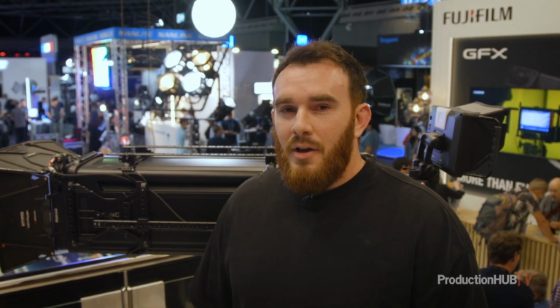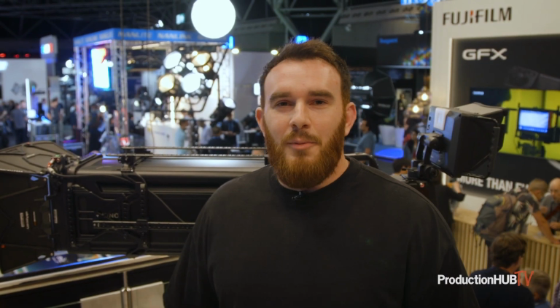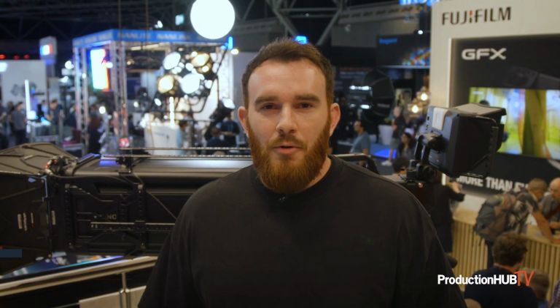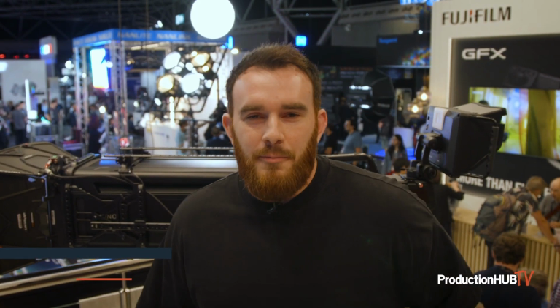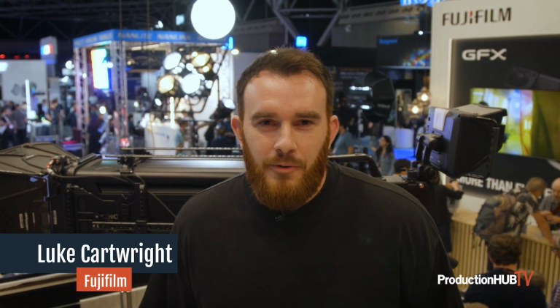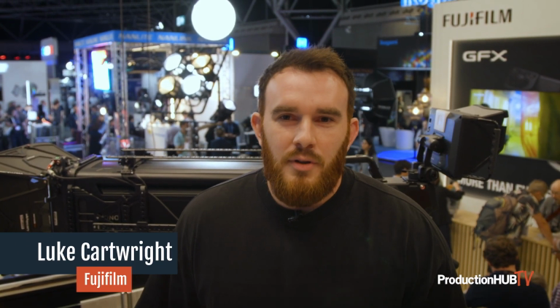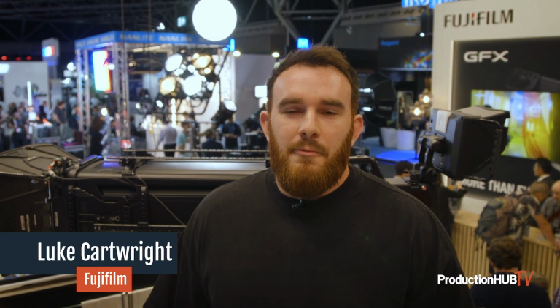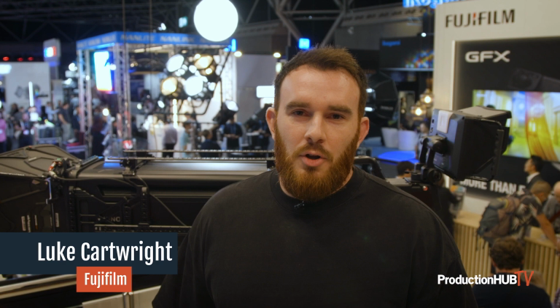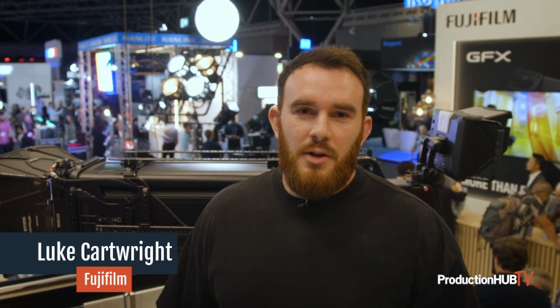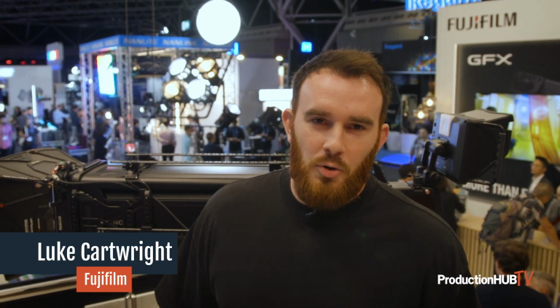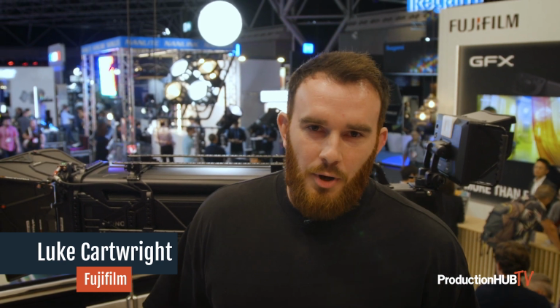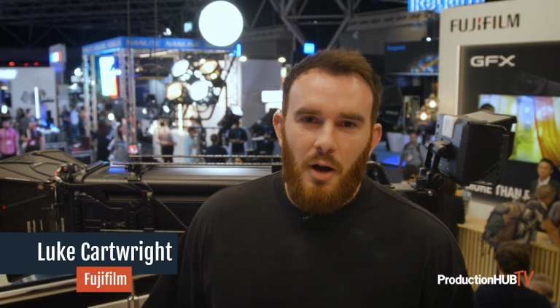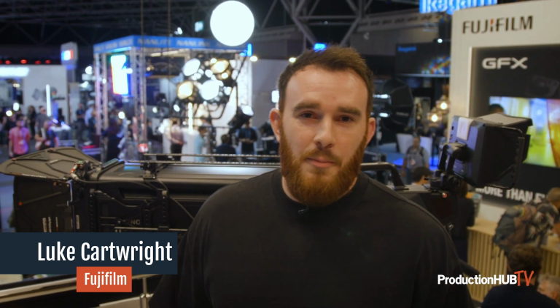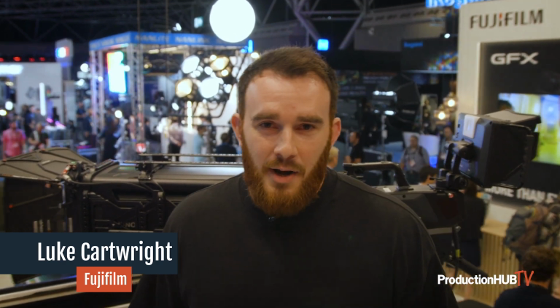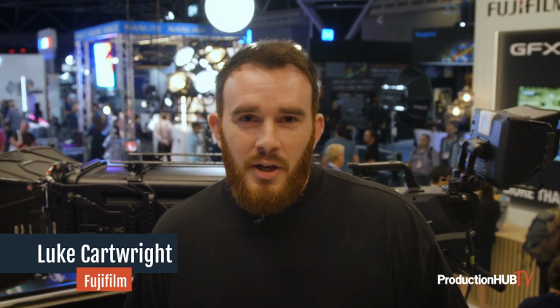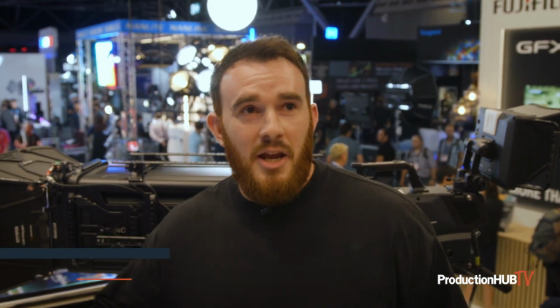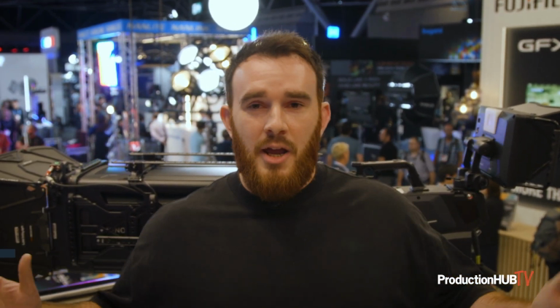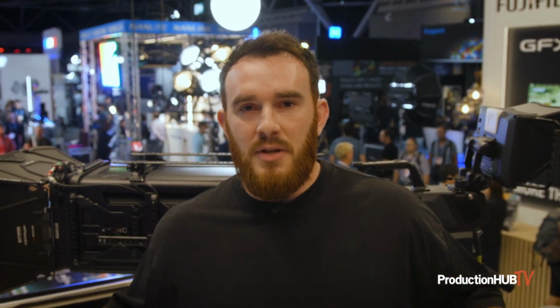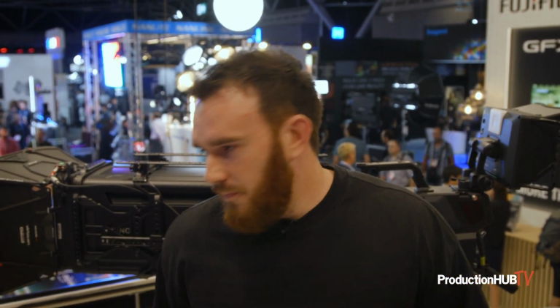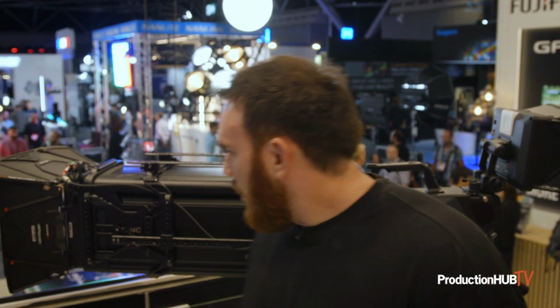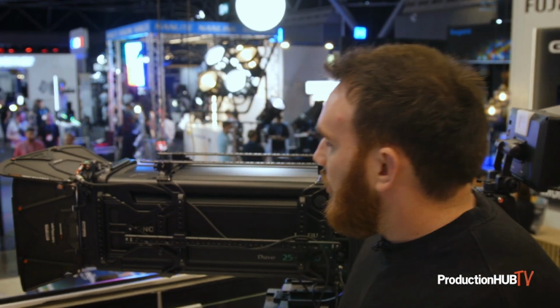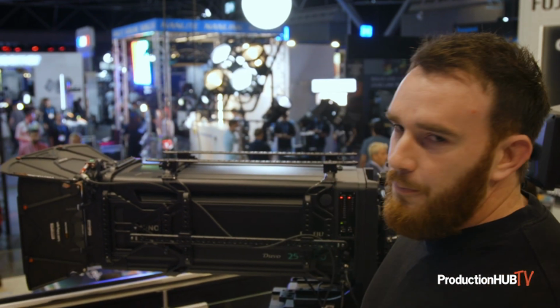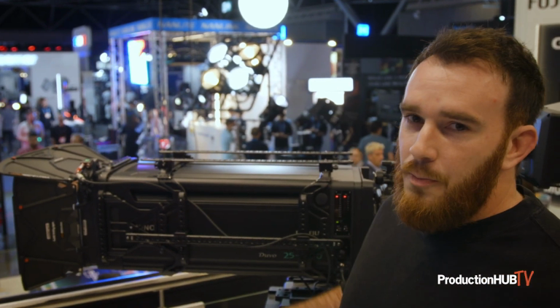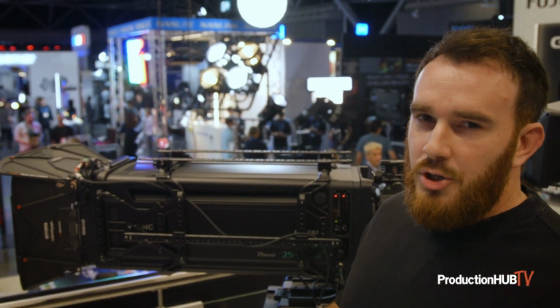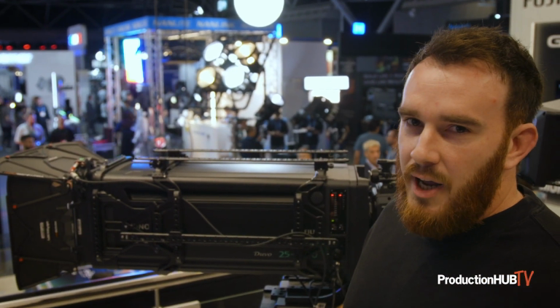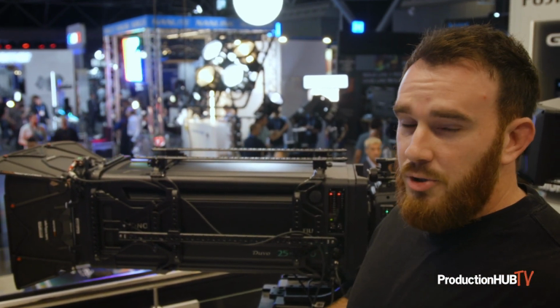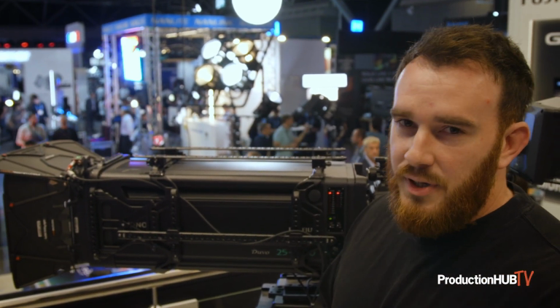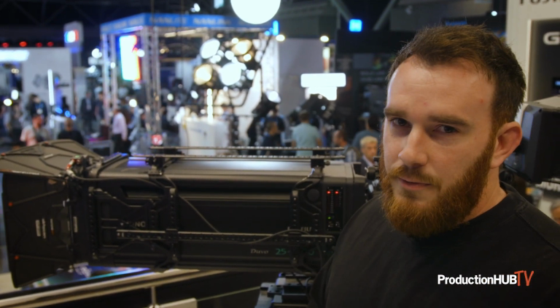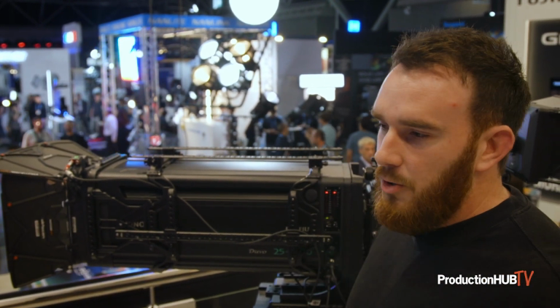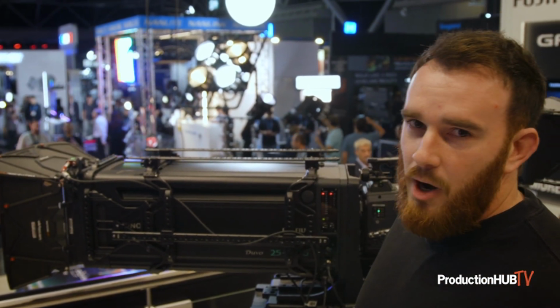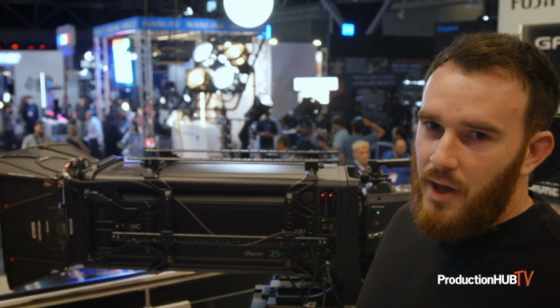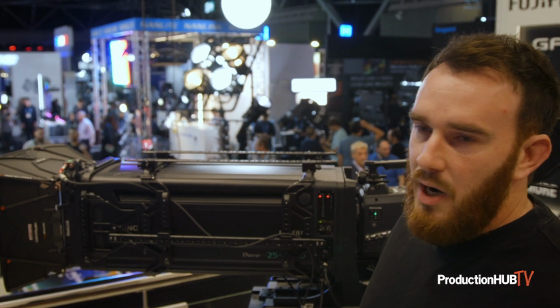Hi, I'm Luke Cartwright from Fujifilm and Fujinon cinema and broadcast products. I'm a European product manager and today we're here at IBC. We have a few new products to show you today and also some new accessories for the Duvo 25-1000mm lens.